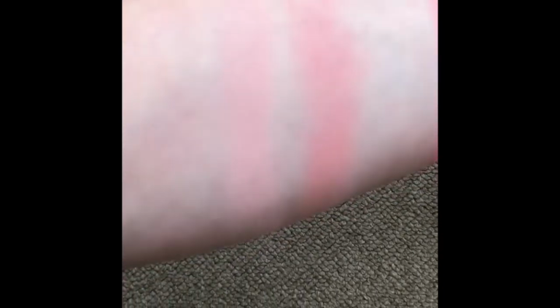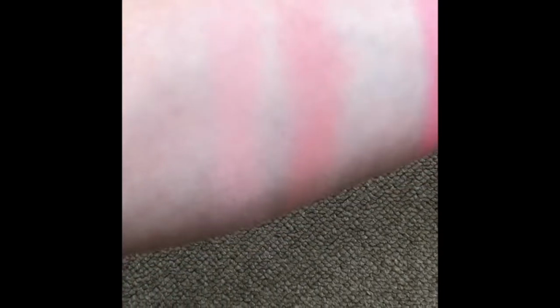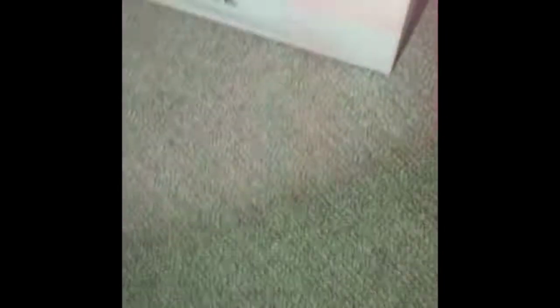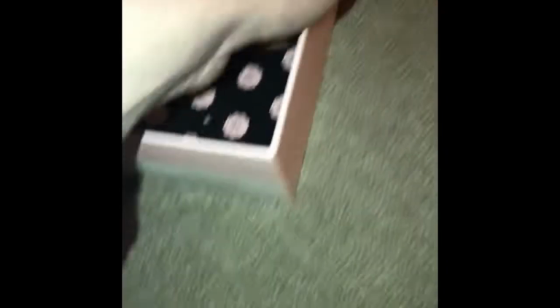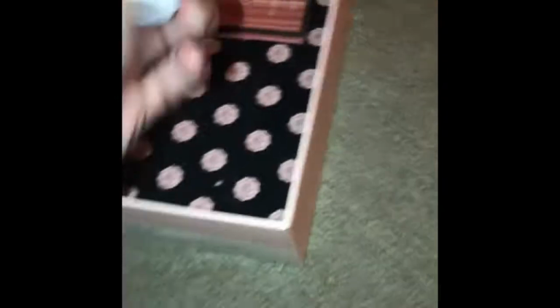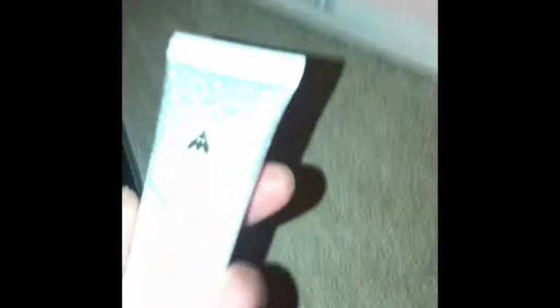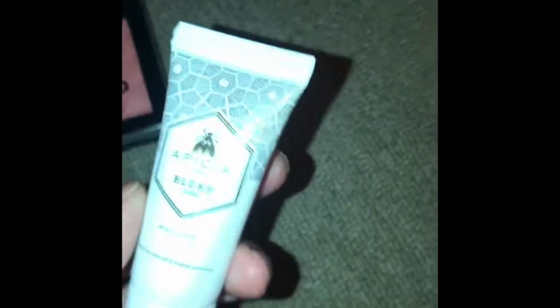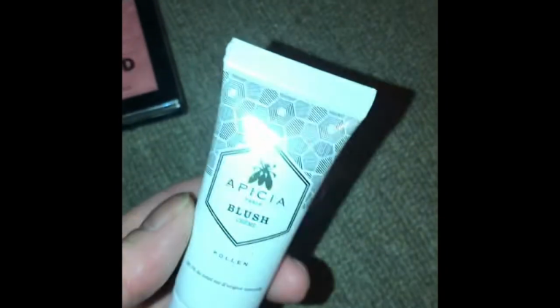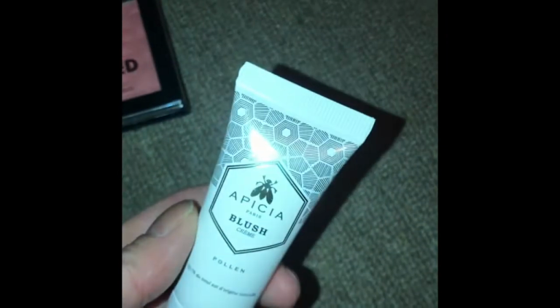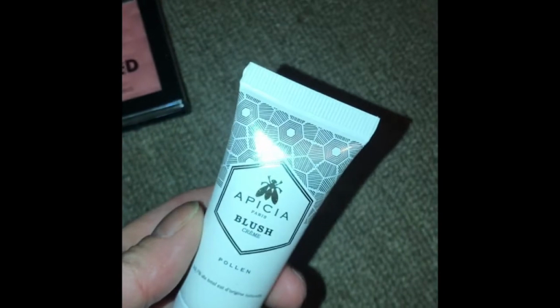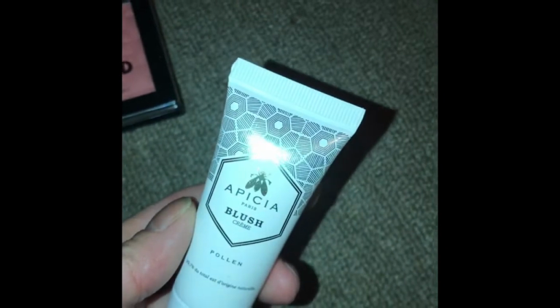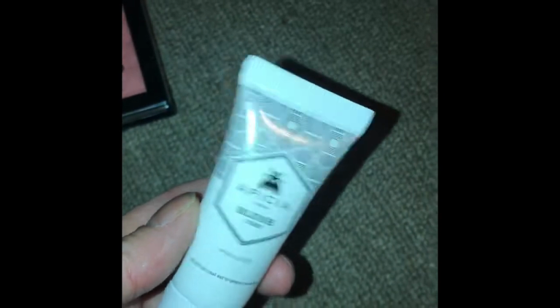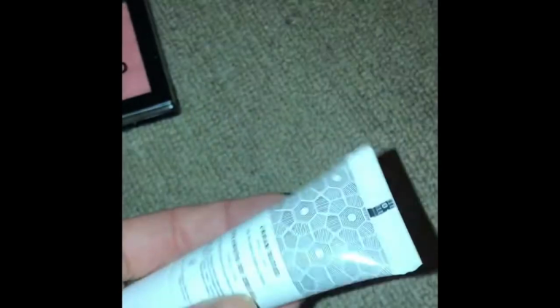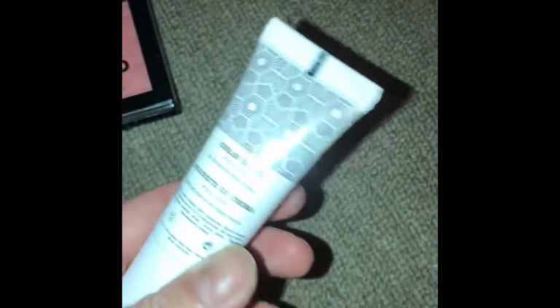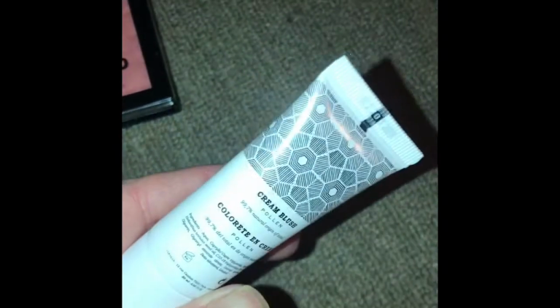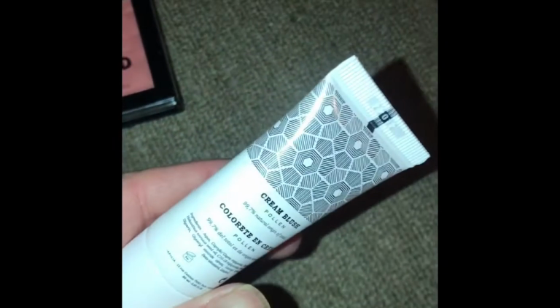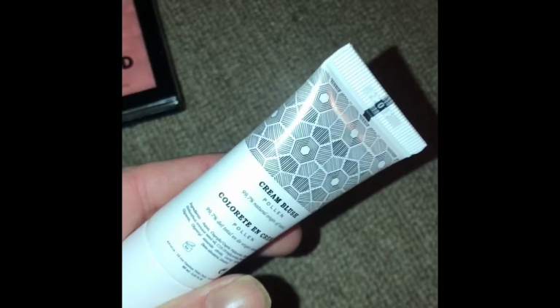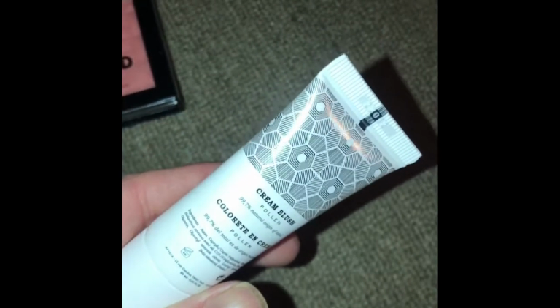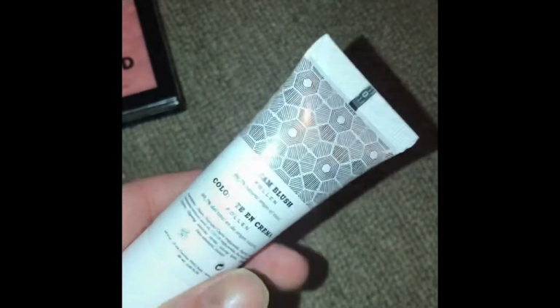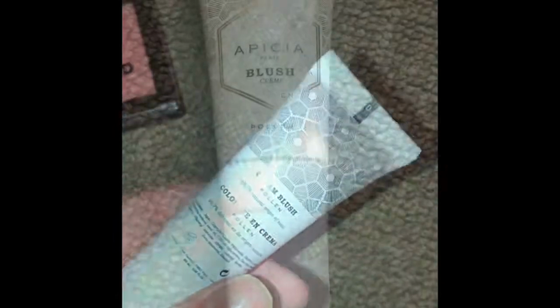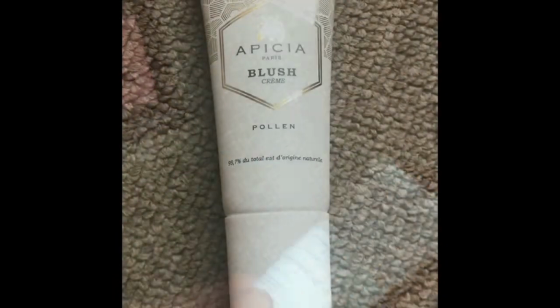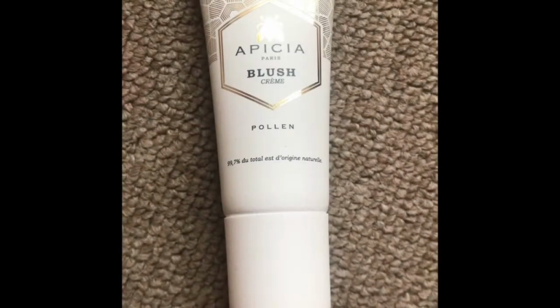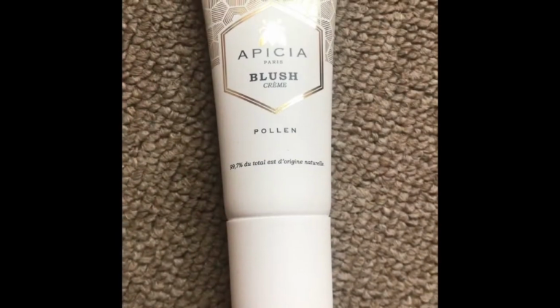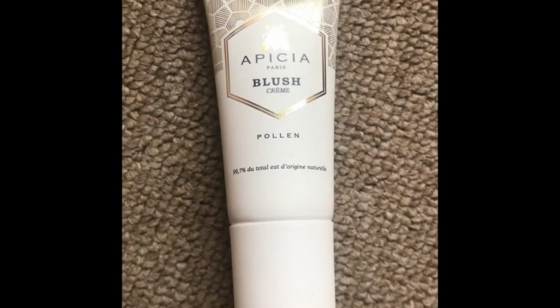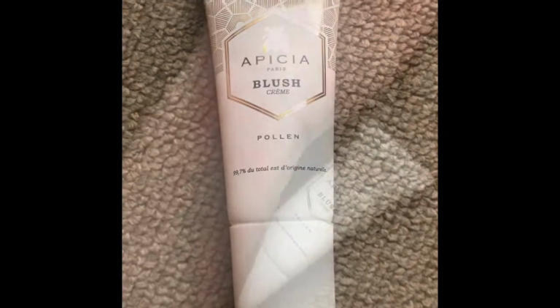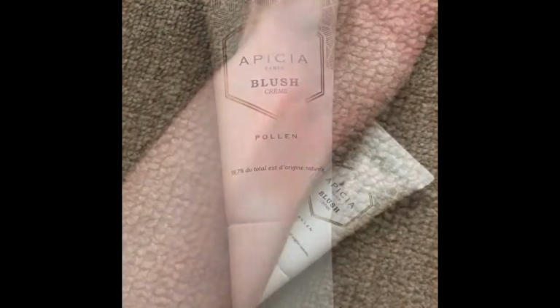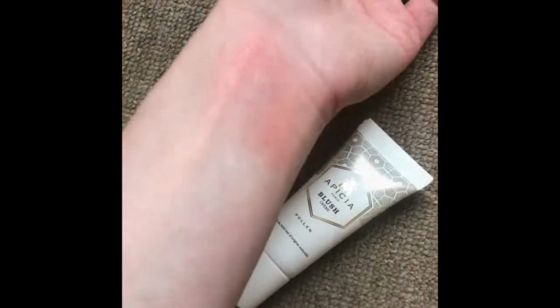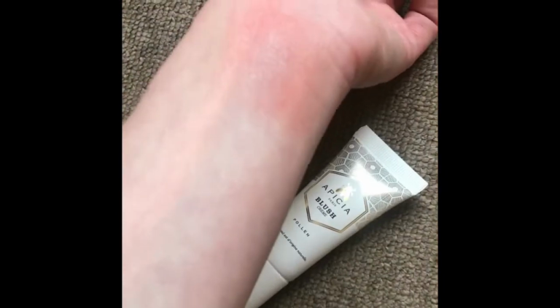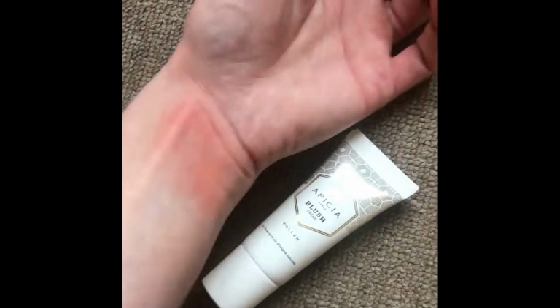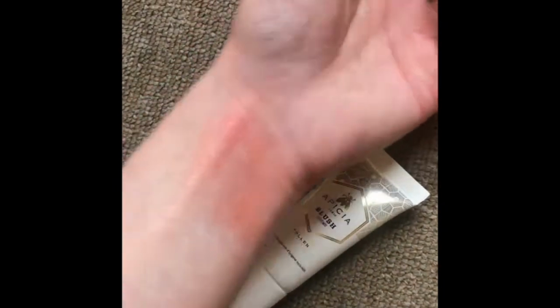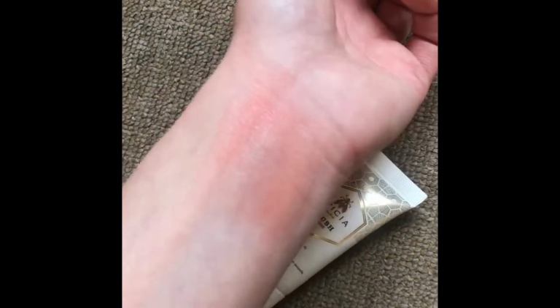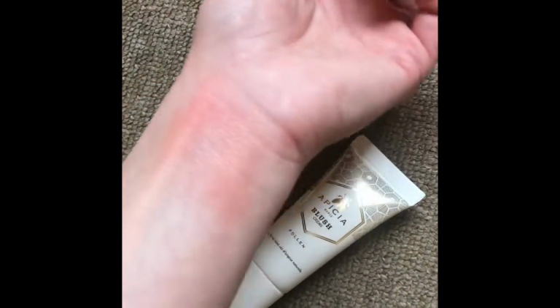This one is a cream blush in the shade Caribbean. It's by Apecia Paris — A-P-I-C-I-A Paris. It's a blush cream with no shade name, sorry.